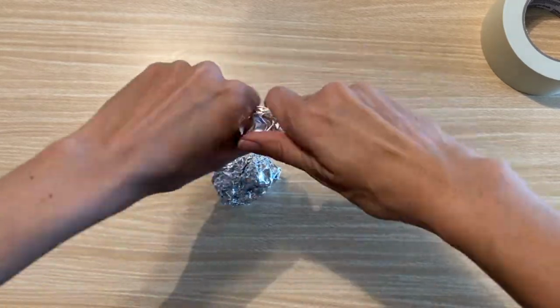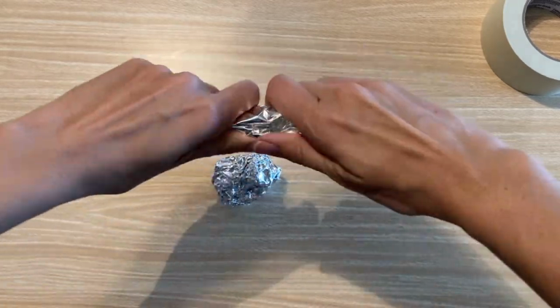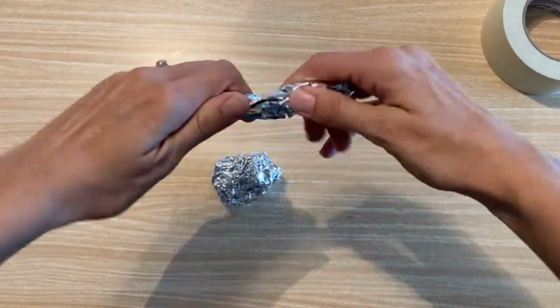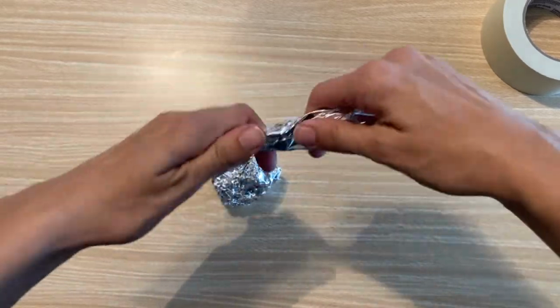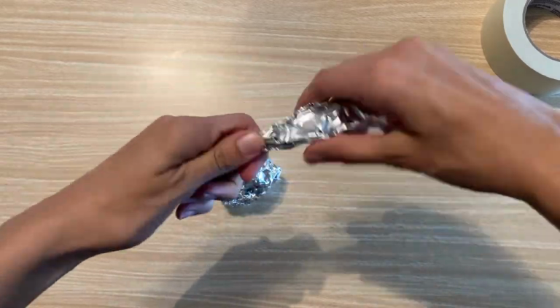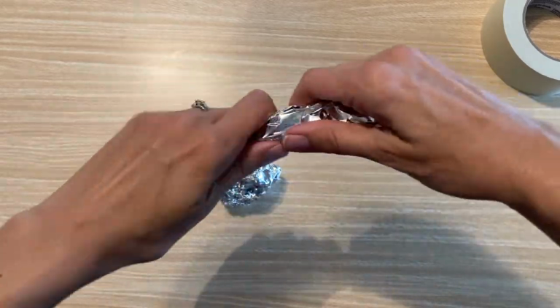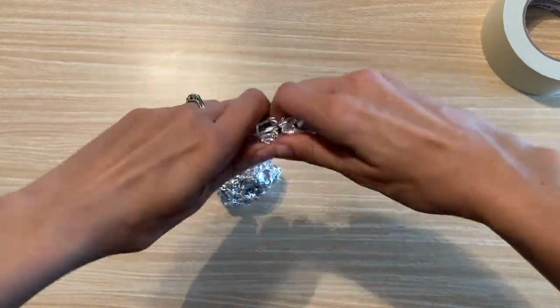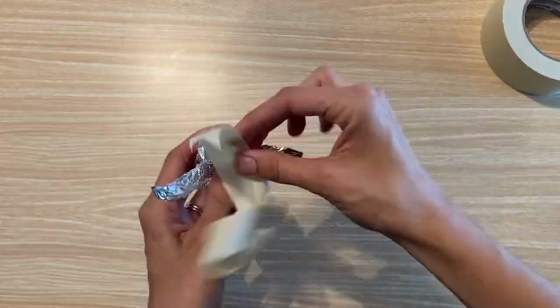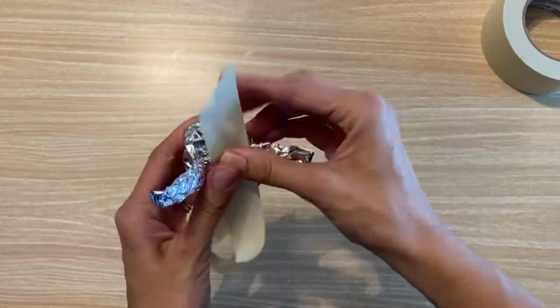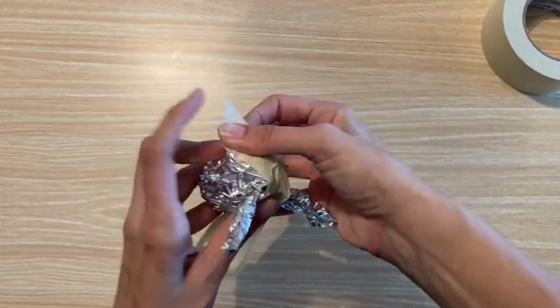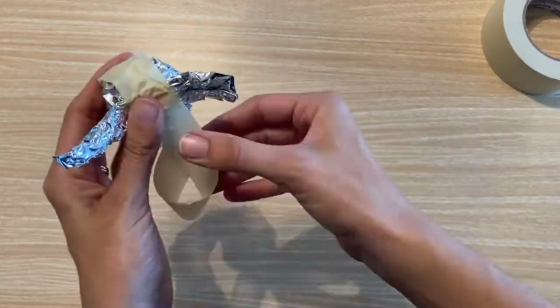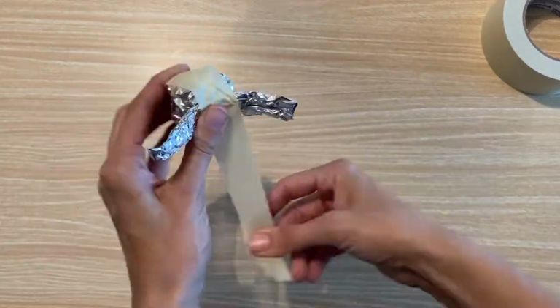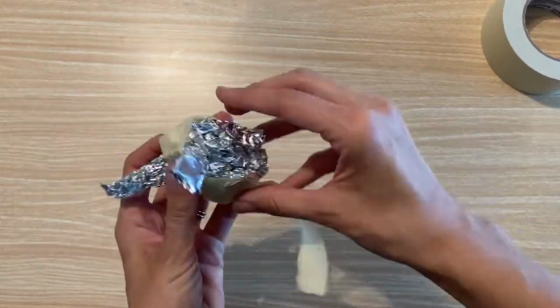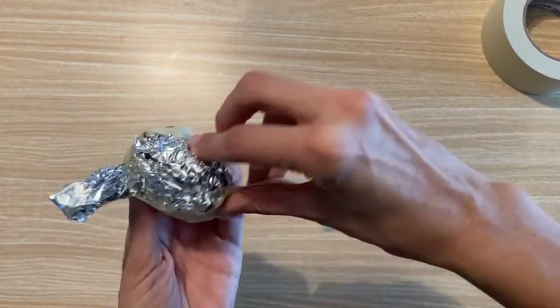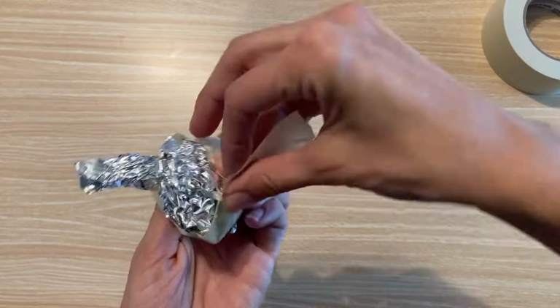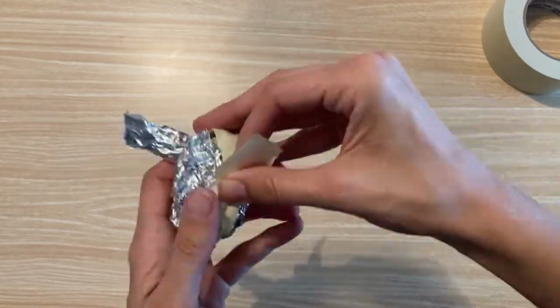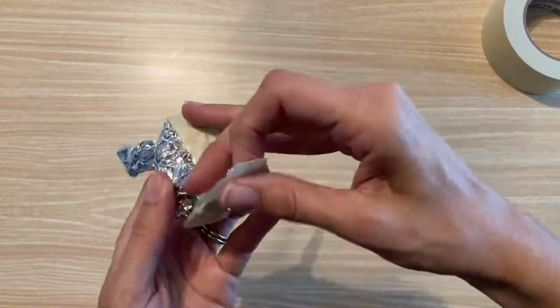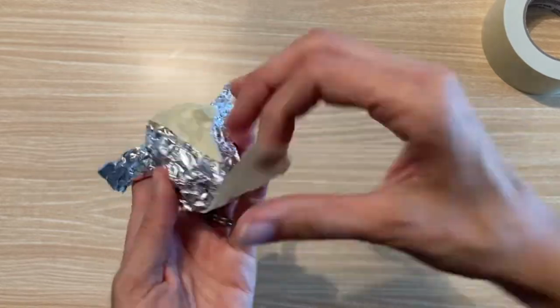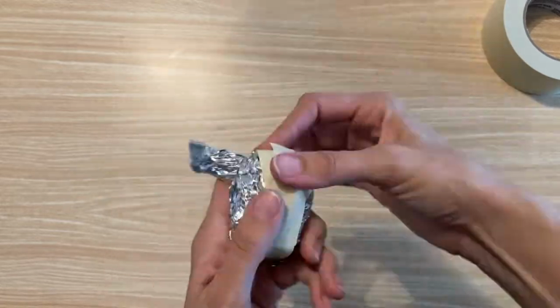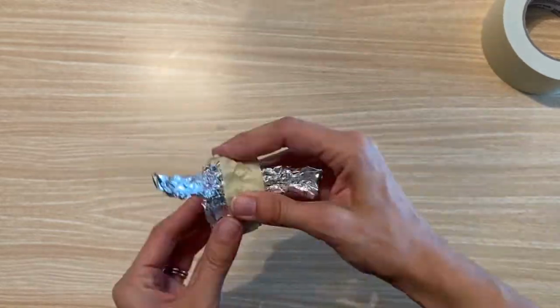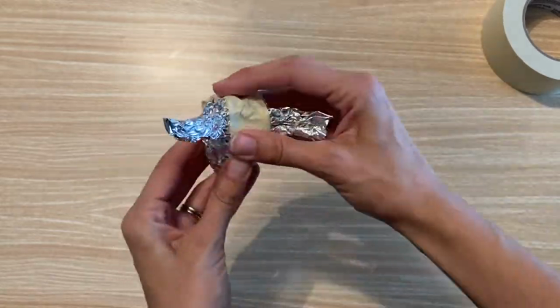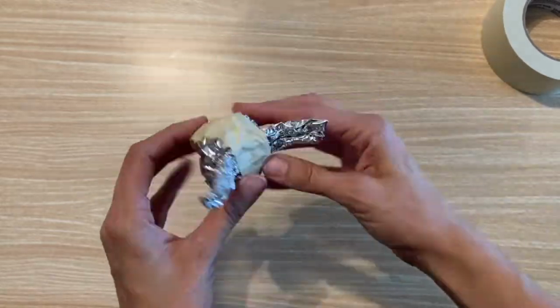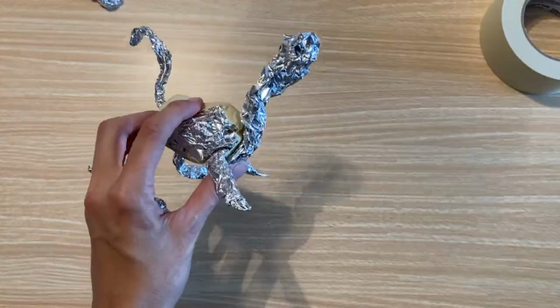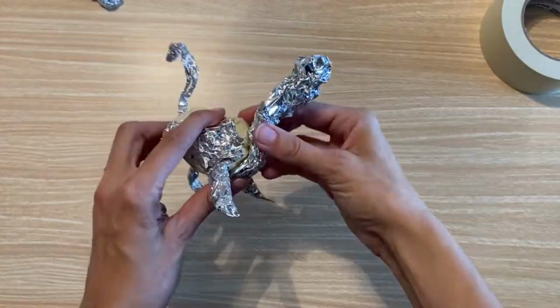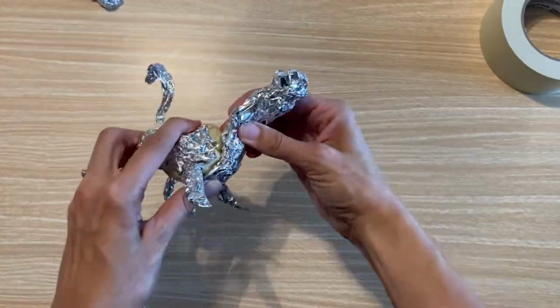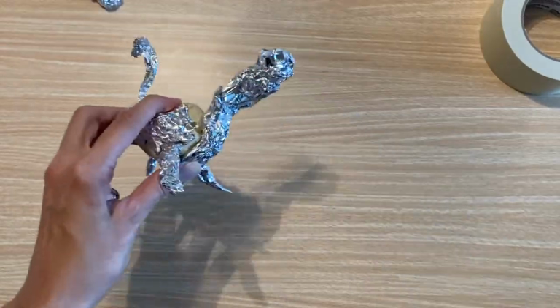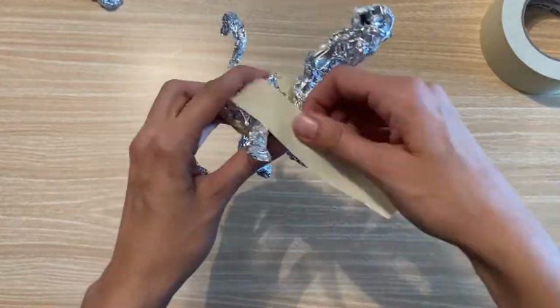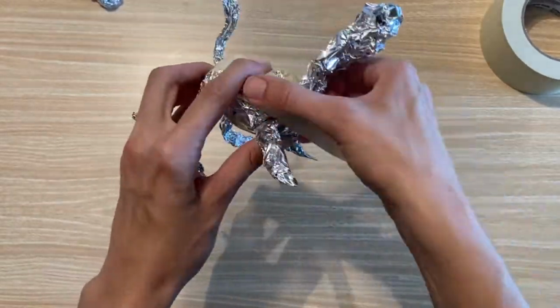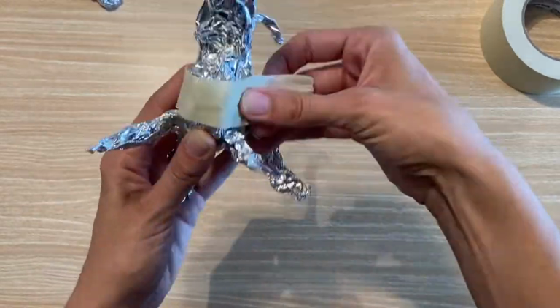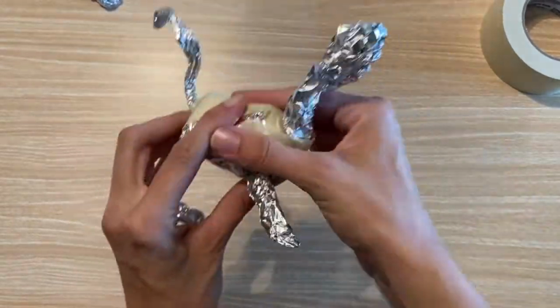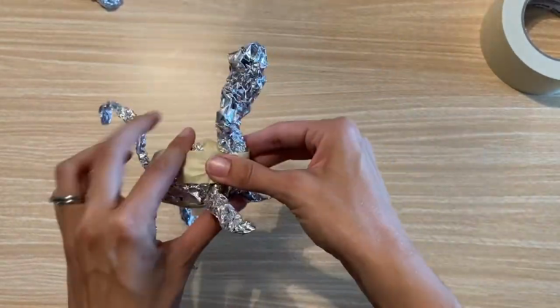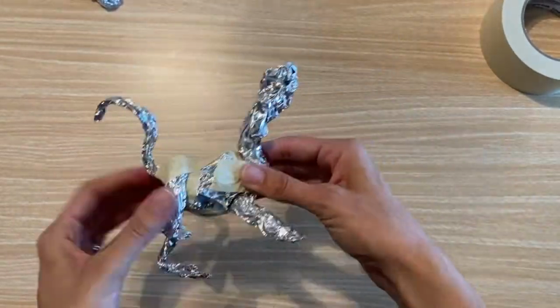Start by creating the shape of your creature's body using the aluminum foil. You'll also need the masking tape to connect pieces of the body together.